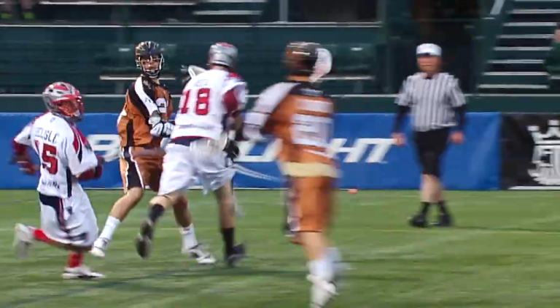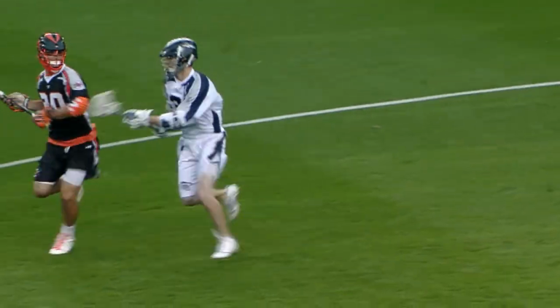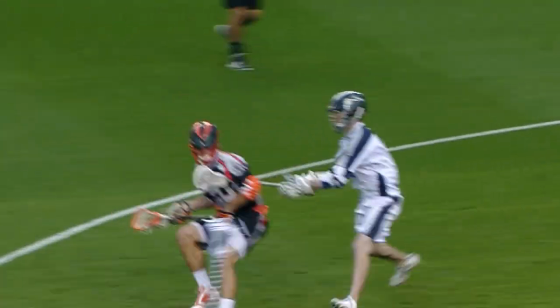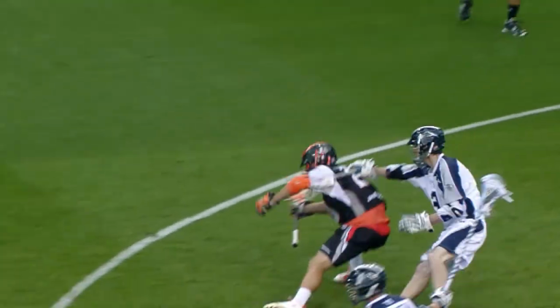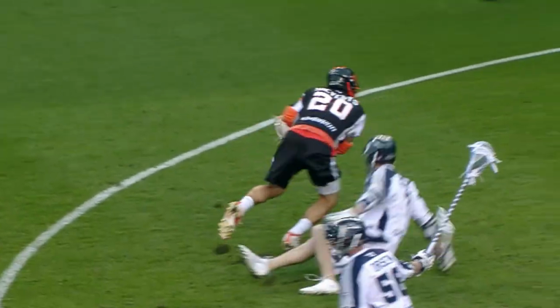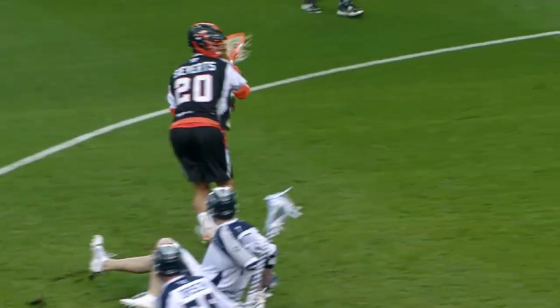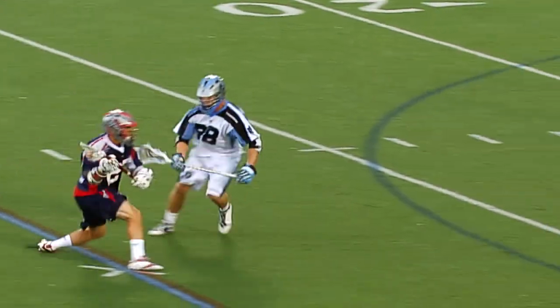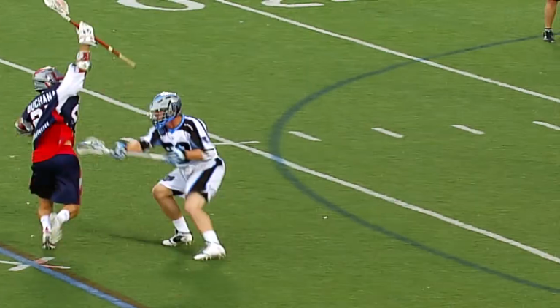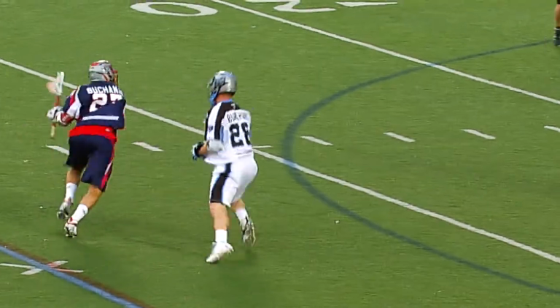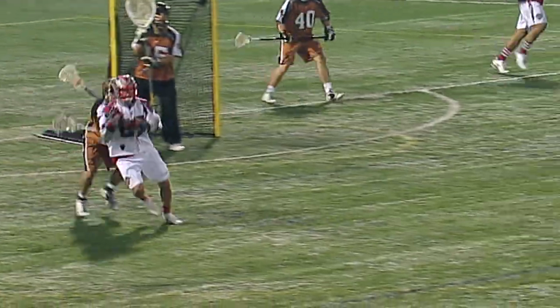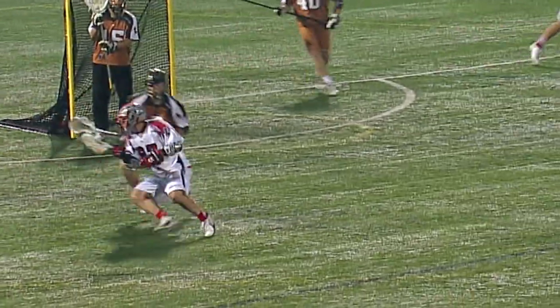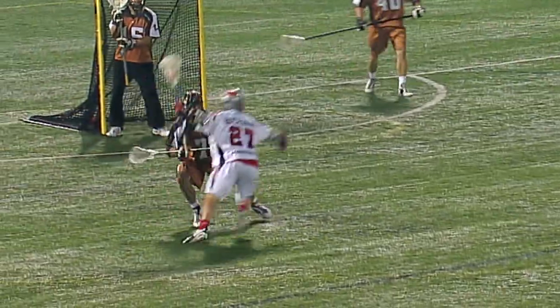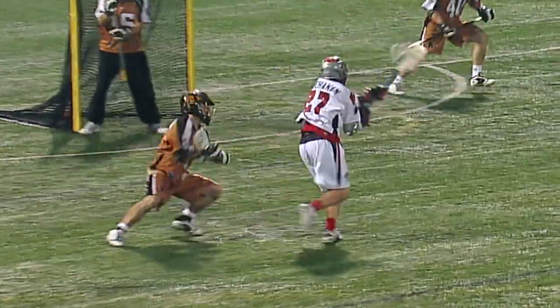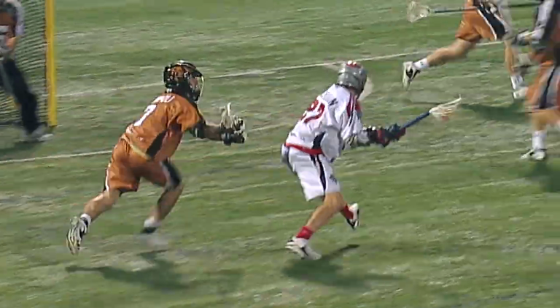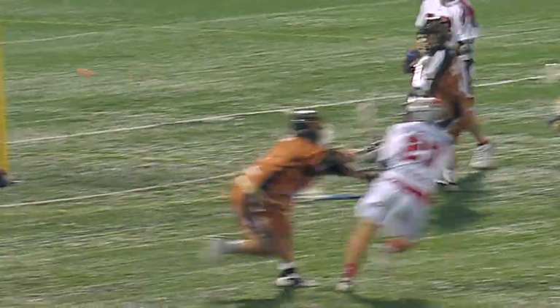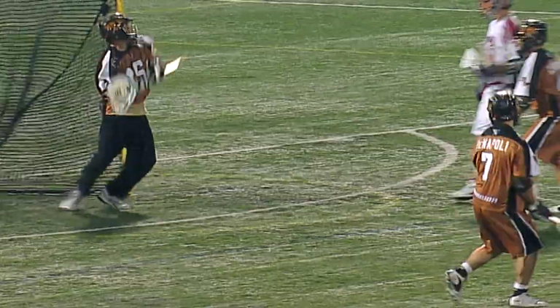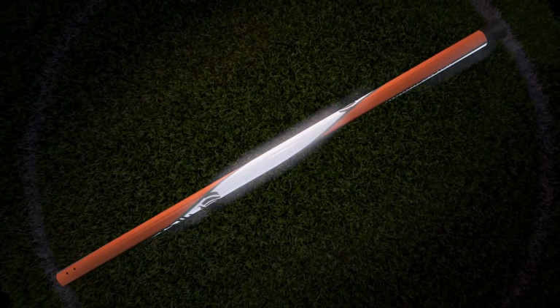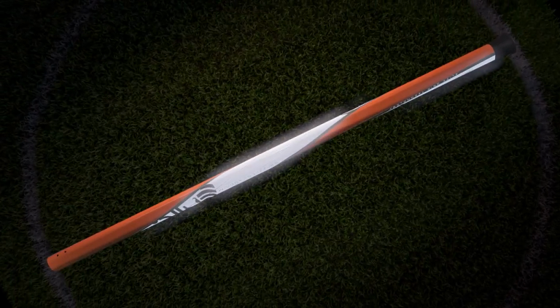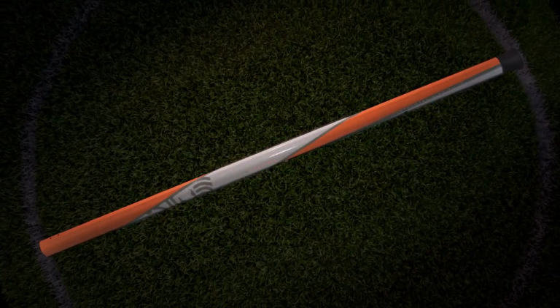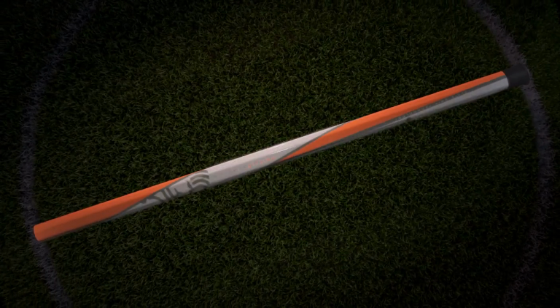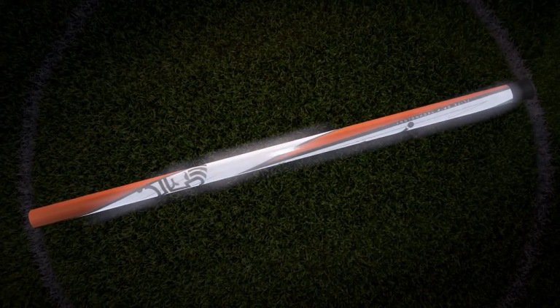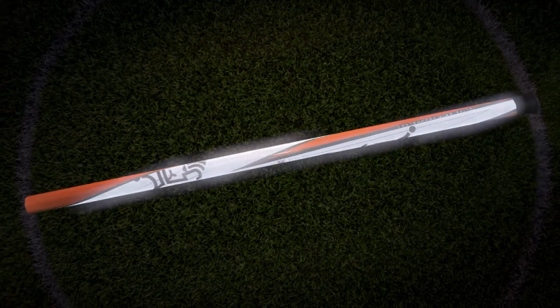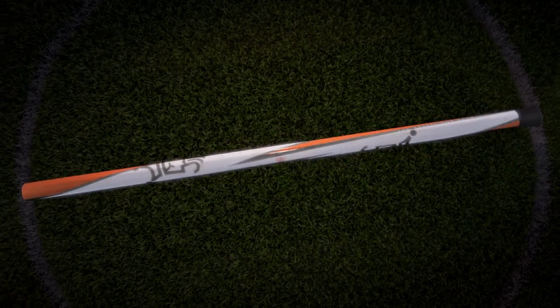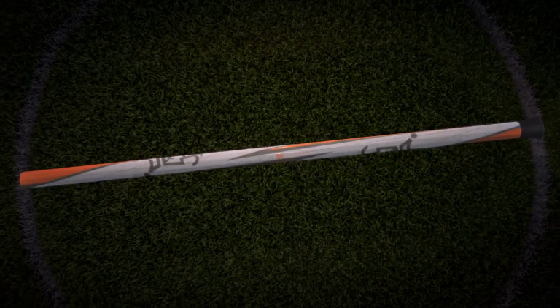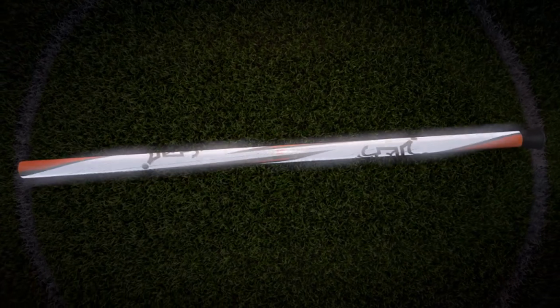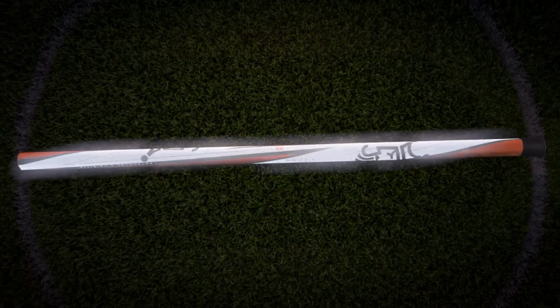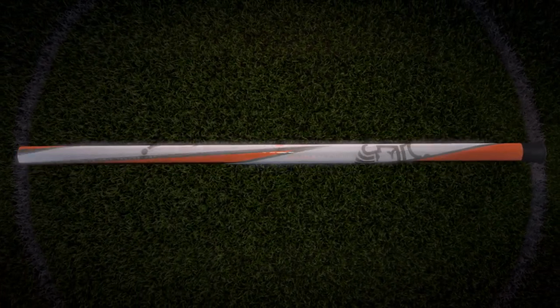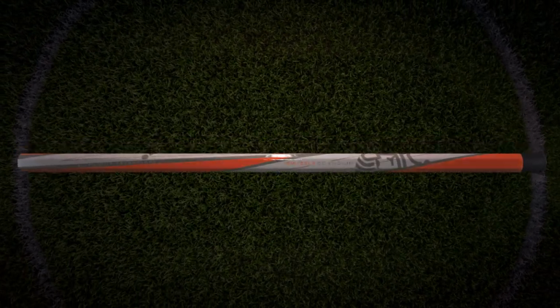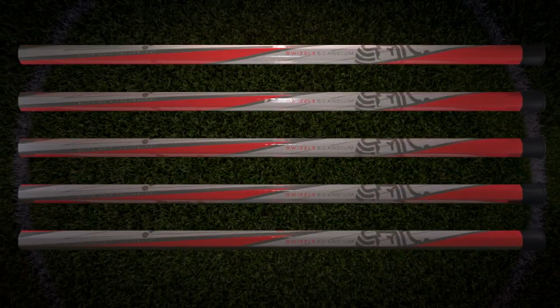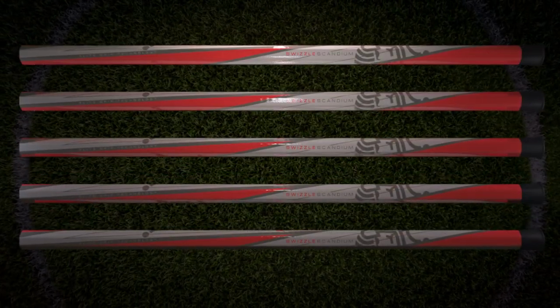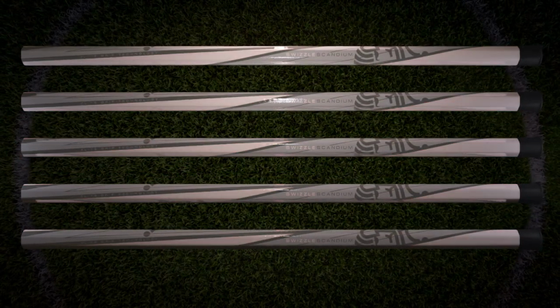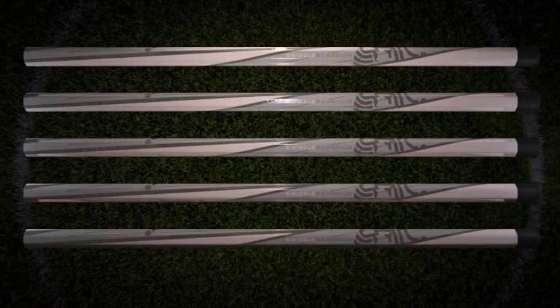That means more accurate passing in traffic, advantages on dodges, and better shot control in the clutch. Transition areas of the shaft remain smooth, so you can easily switch hands between Elite Grip areas.